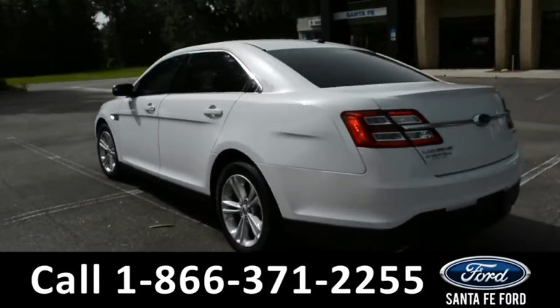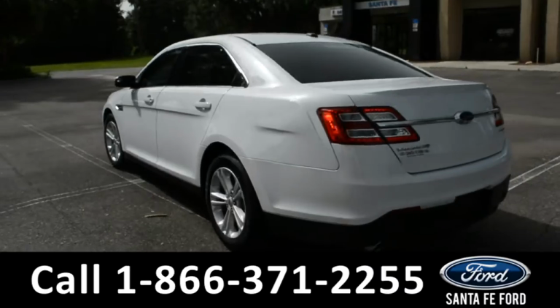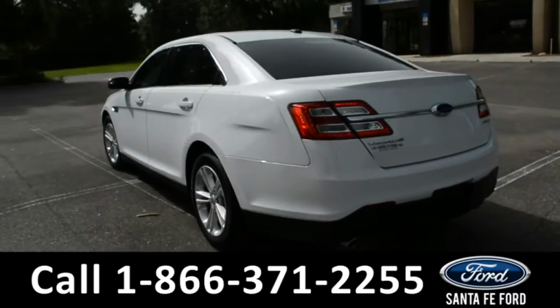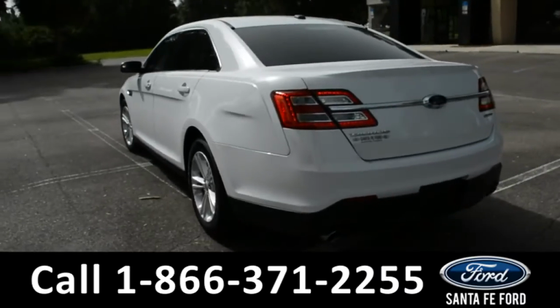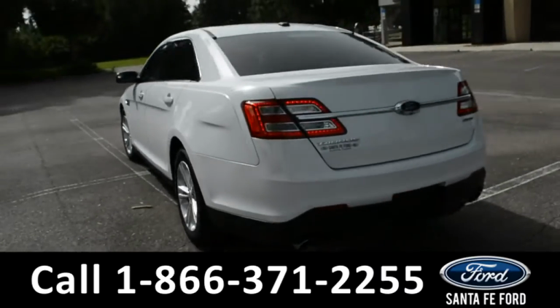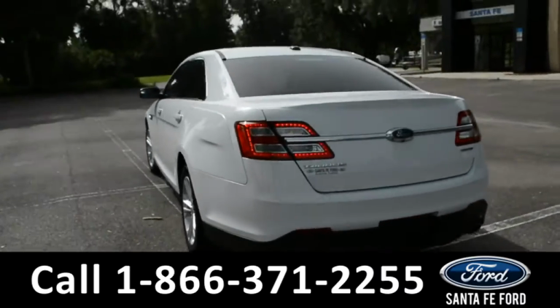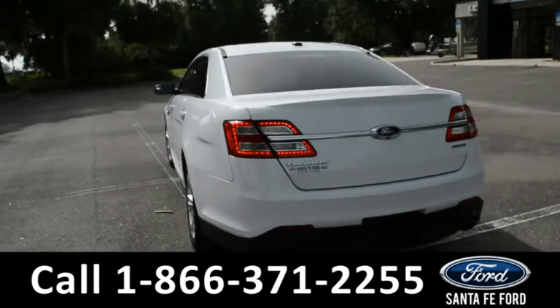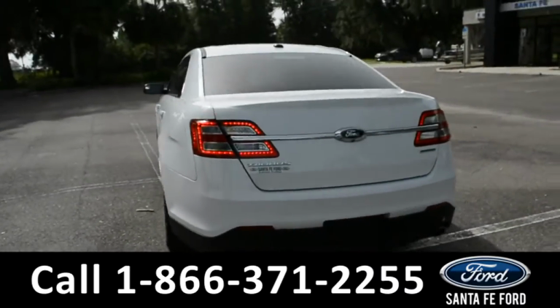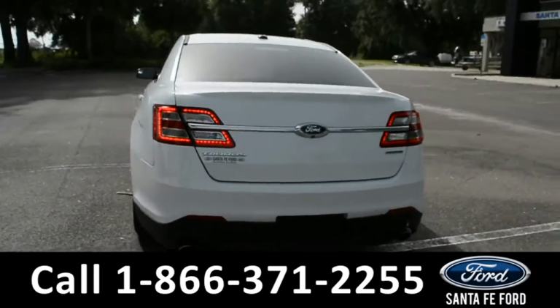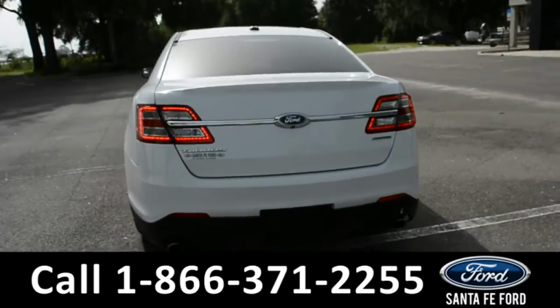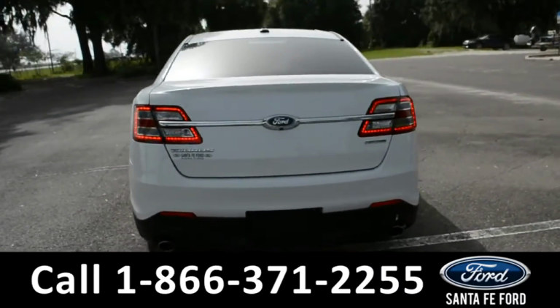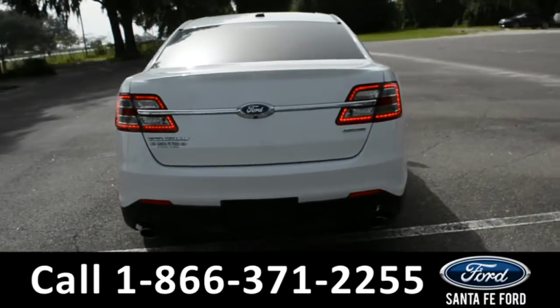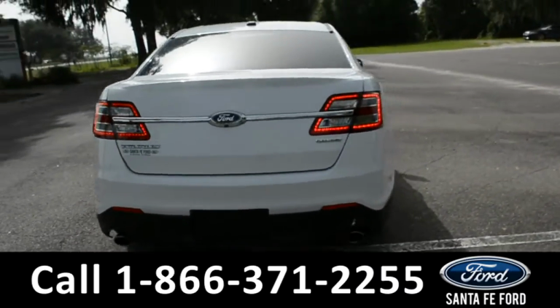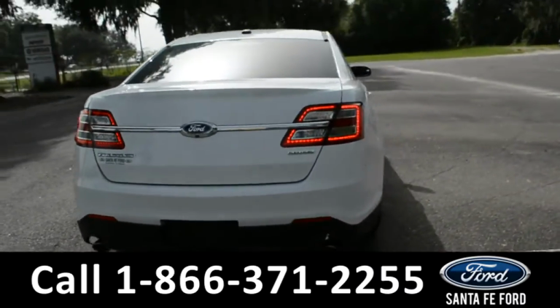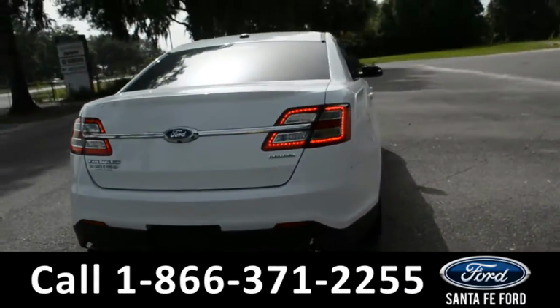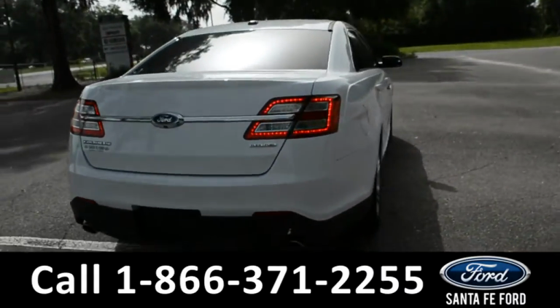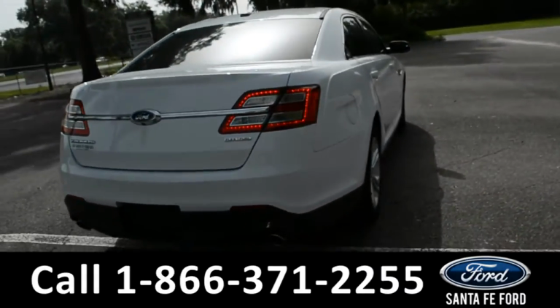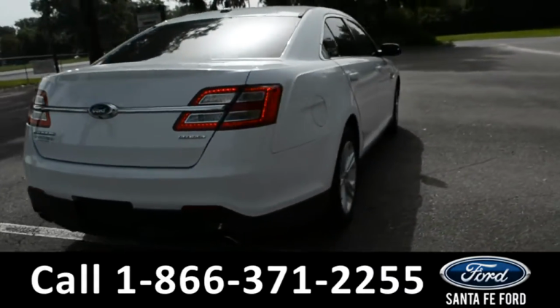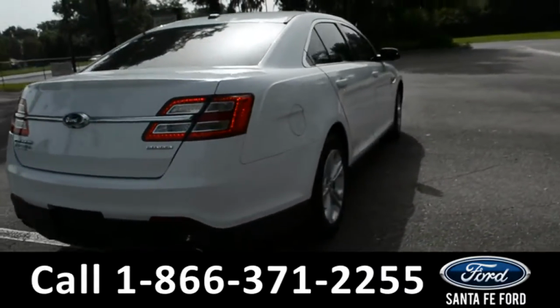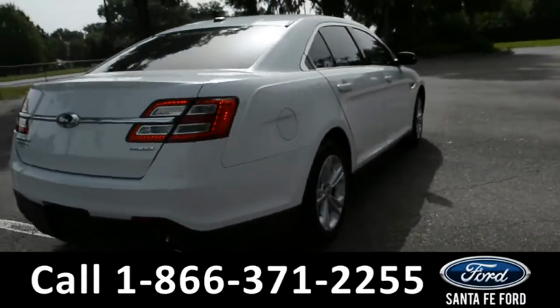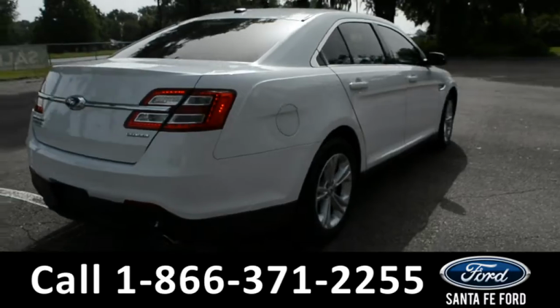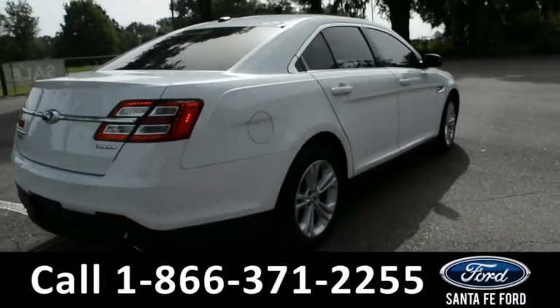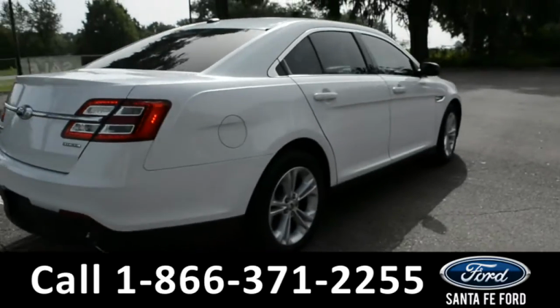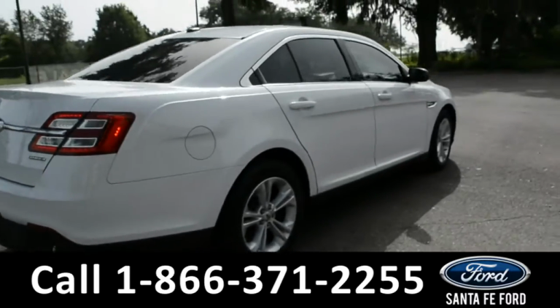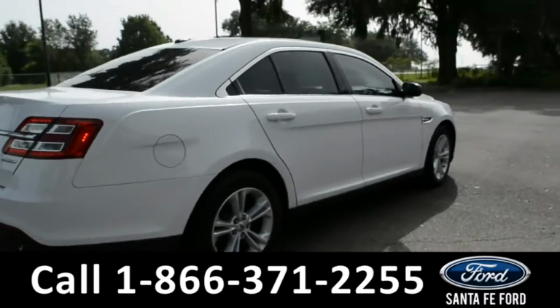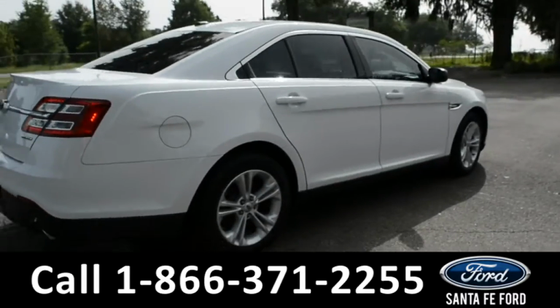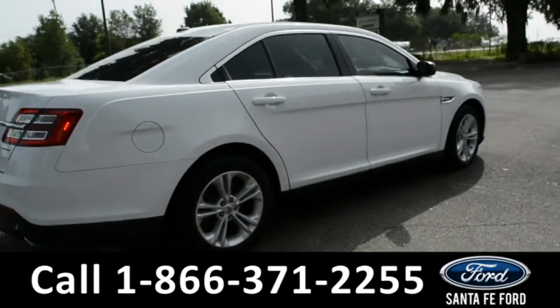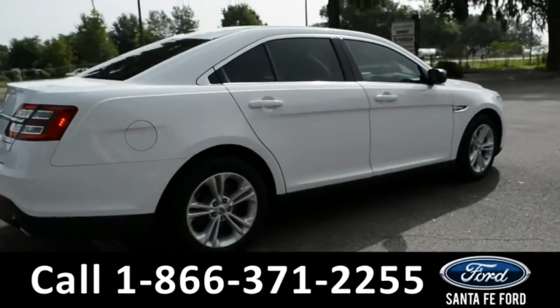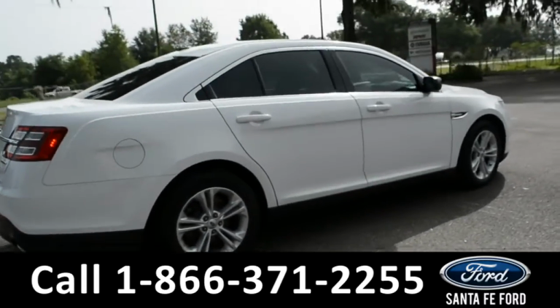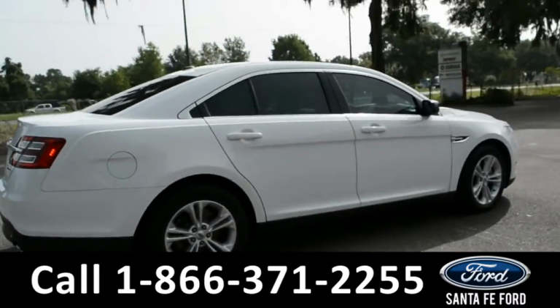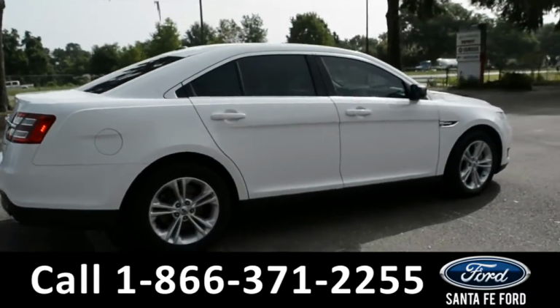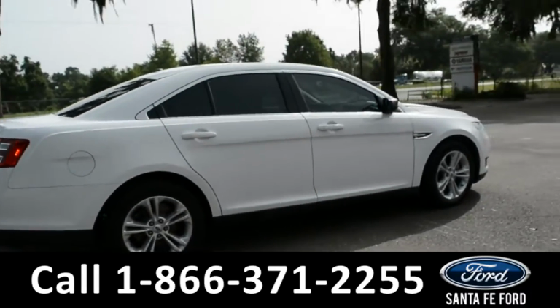For more information on this vehicle, you can visit us online at SantaFeFord.com where you can view the warranty information and the car facts.